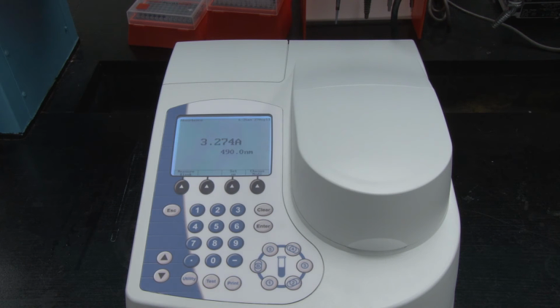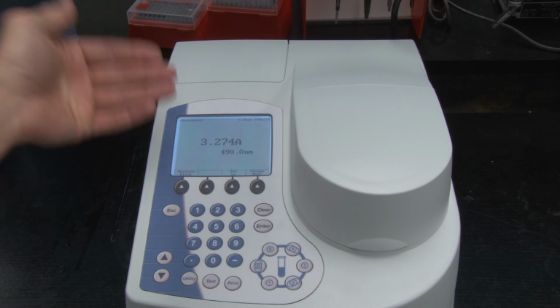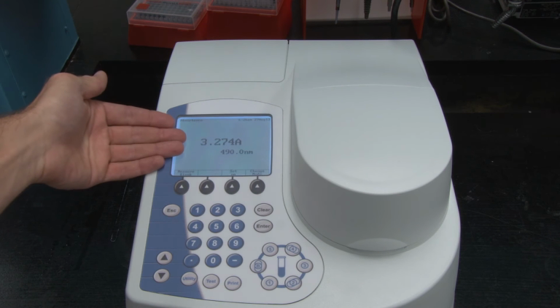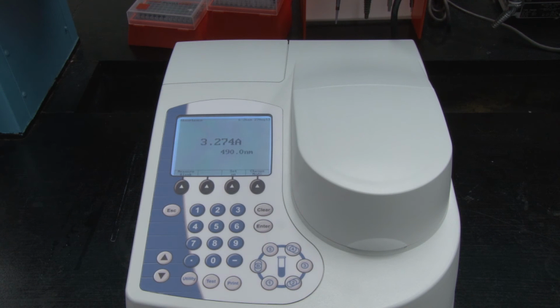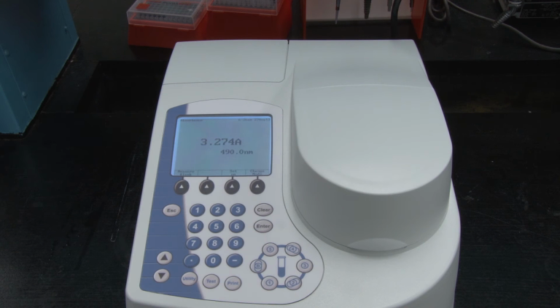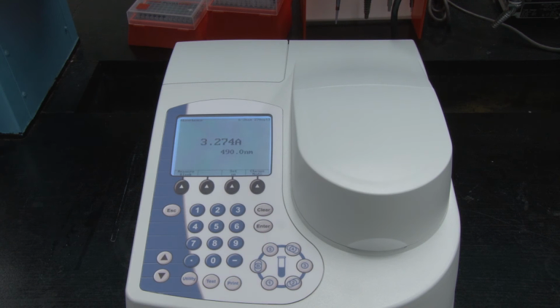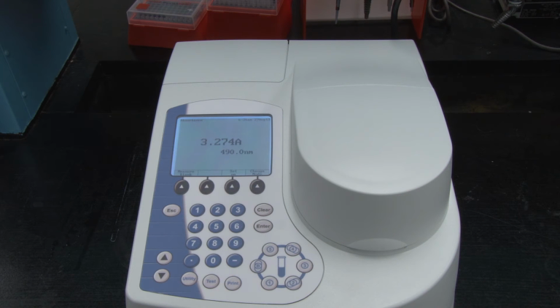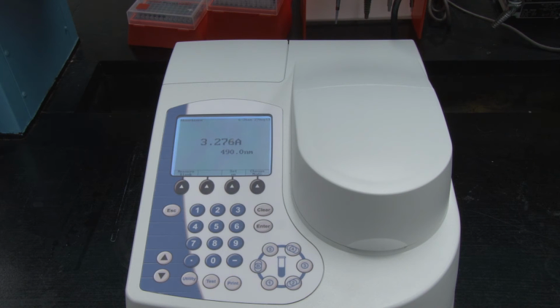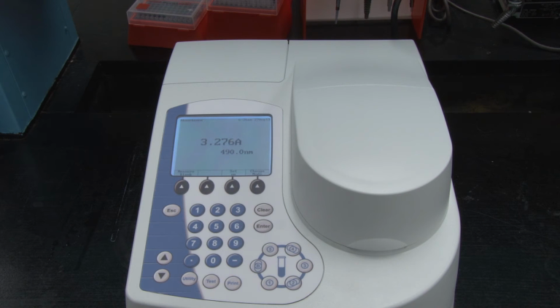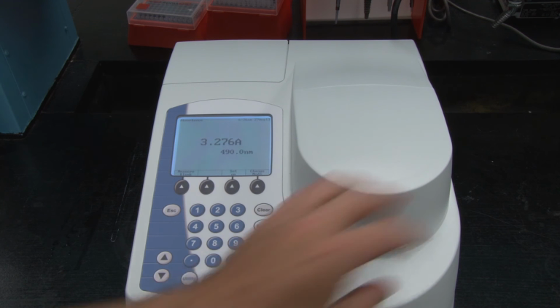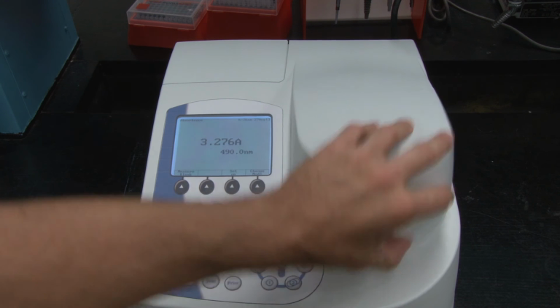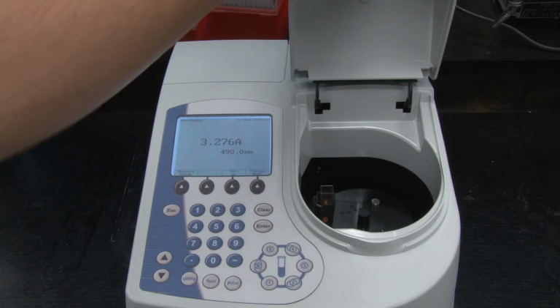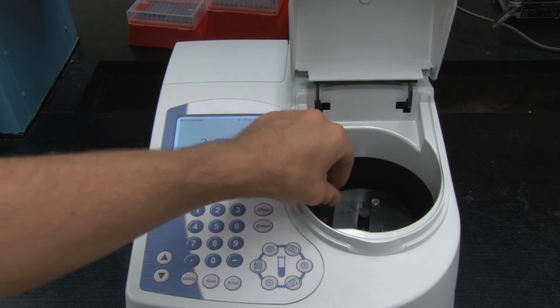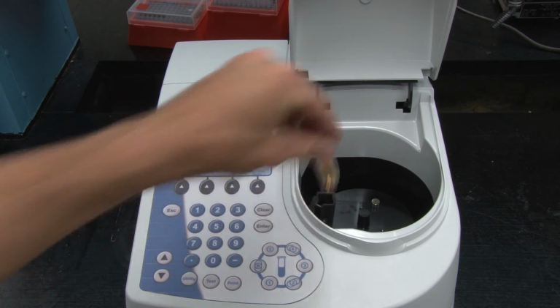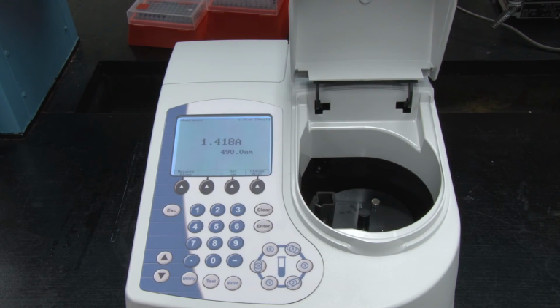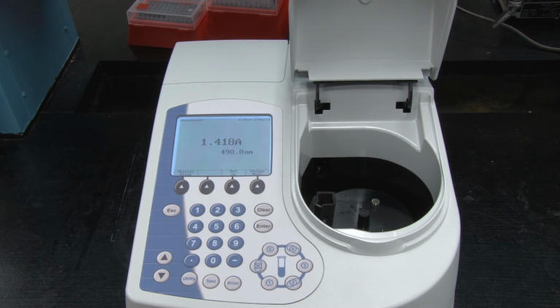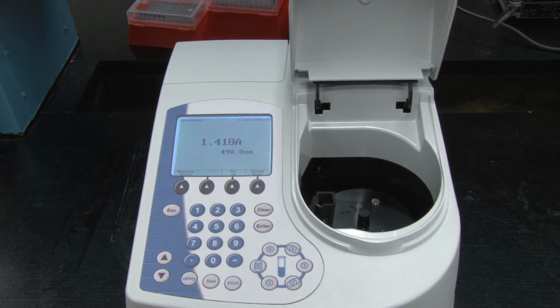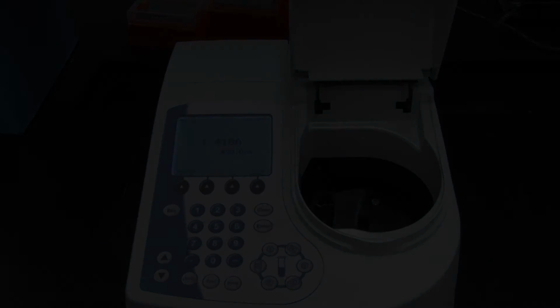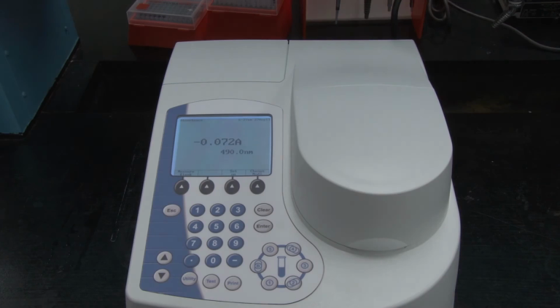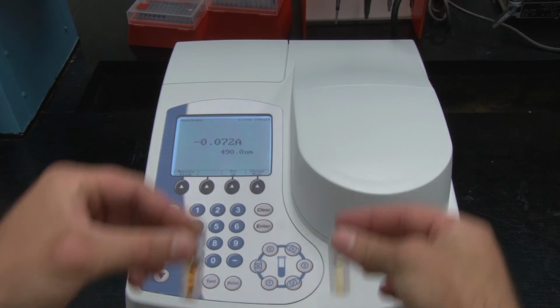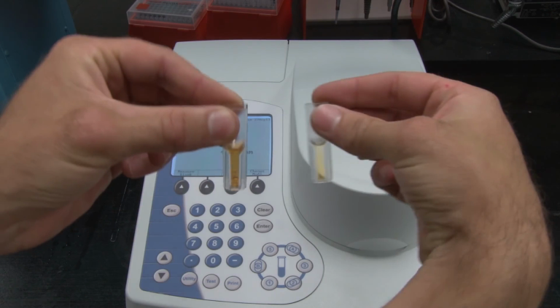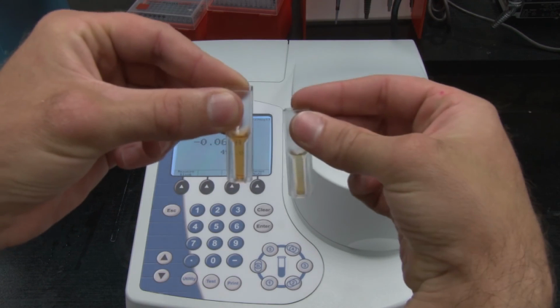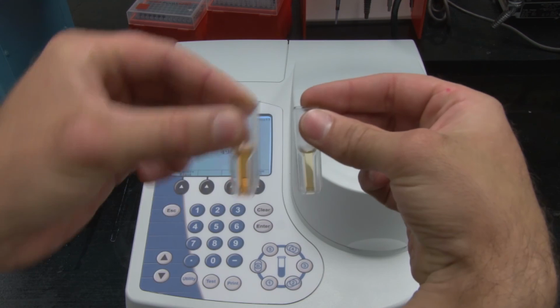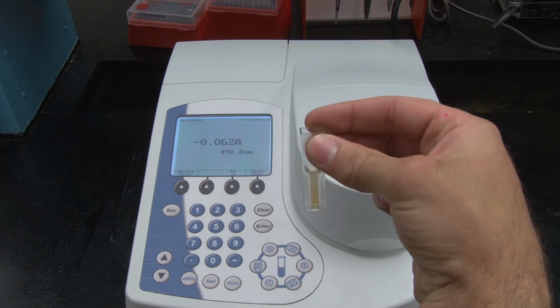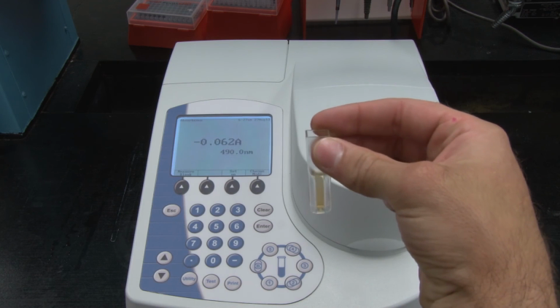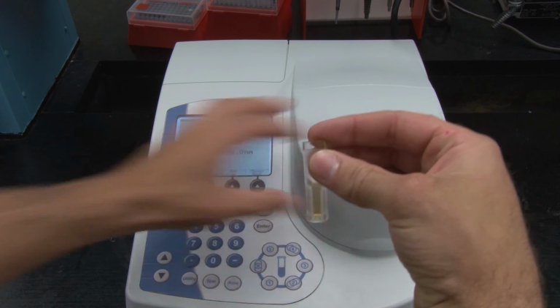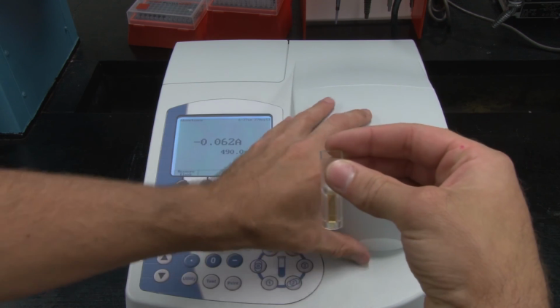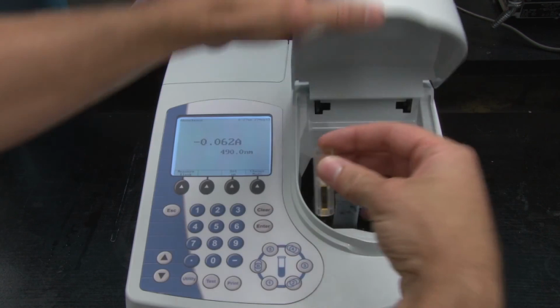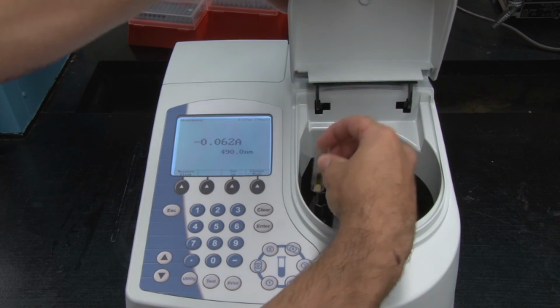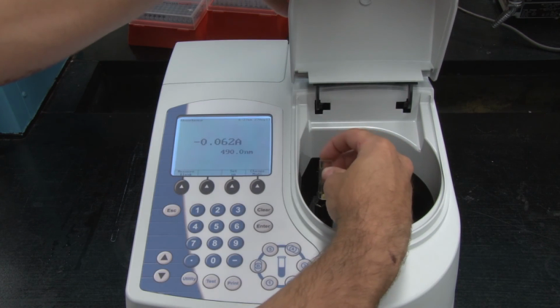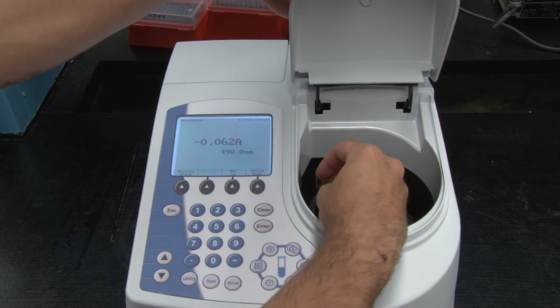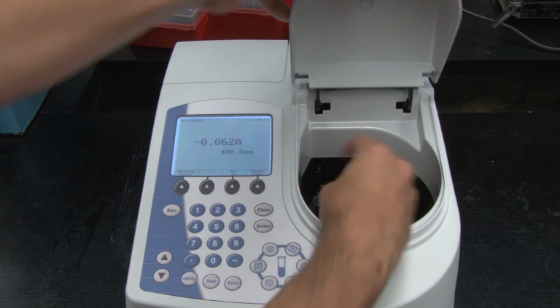If the spectrophotometer reads outside the range, you must make a dilution to ensure accurate readings. Read your diluted sample in the same way and account for the dilution in your calculations.